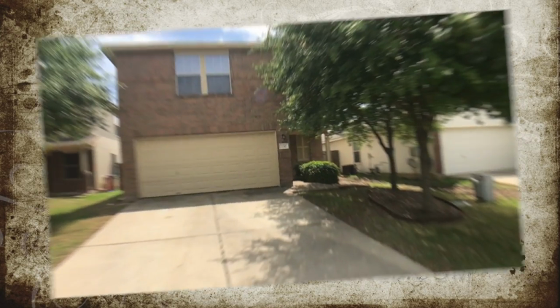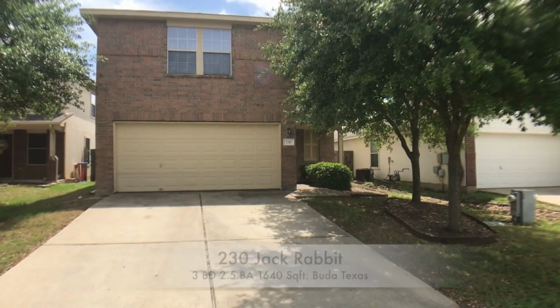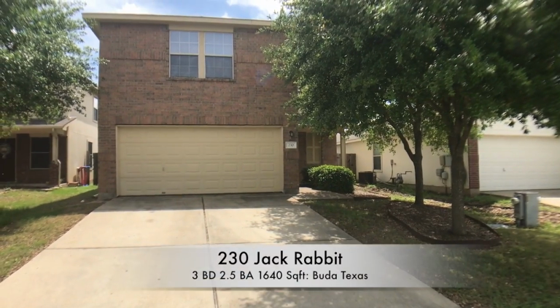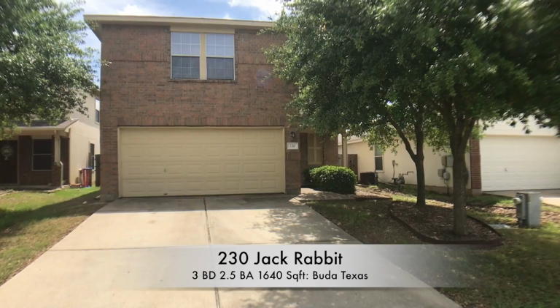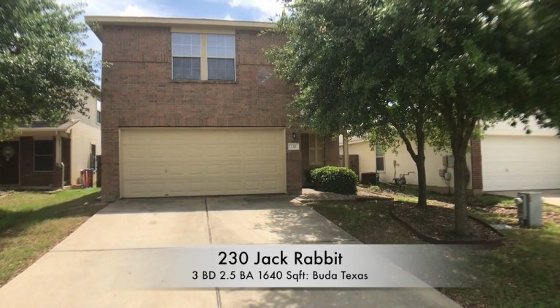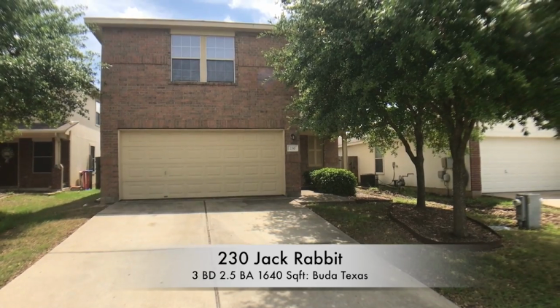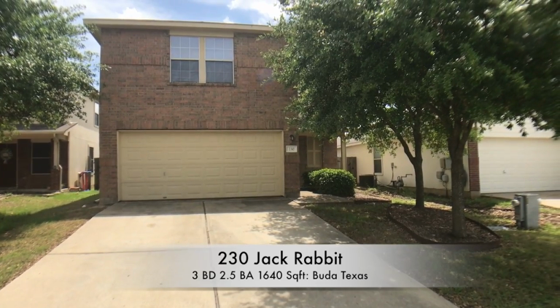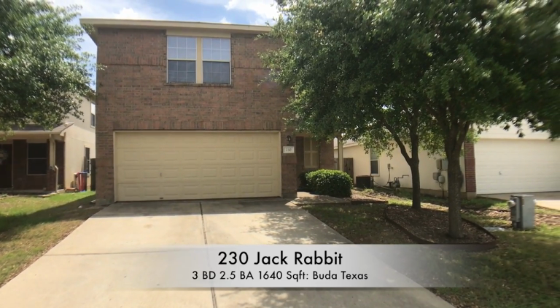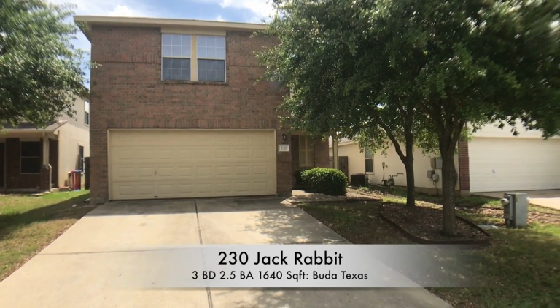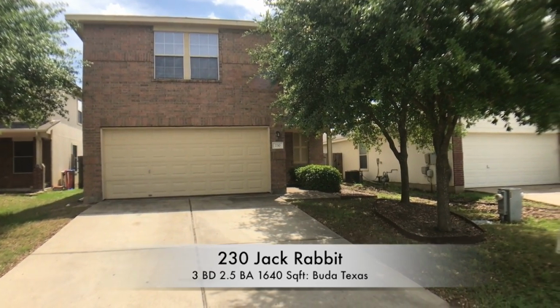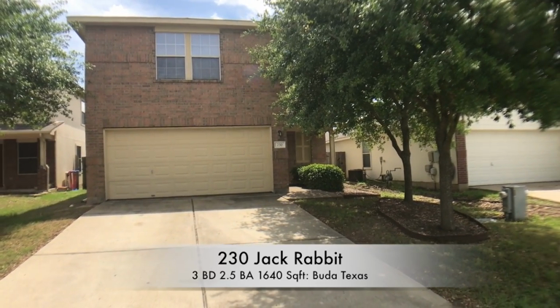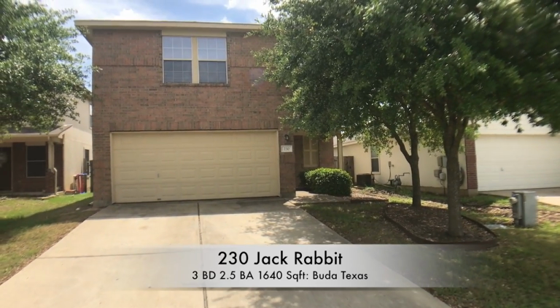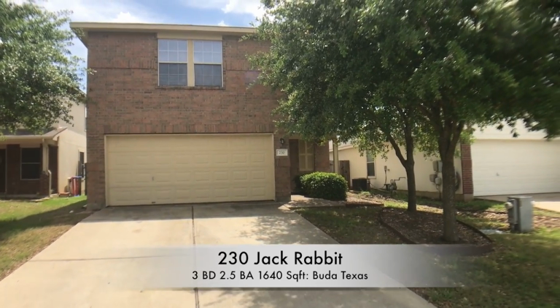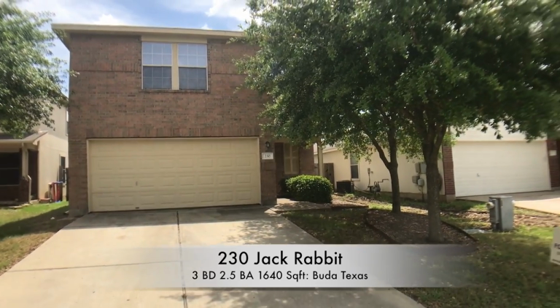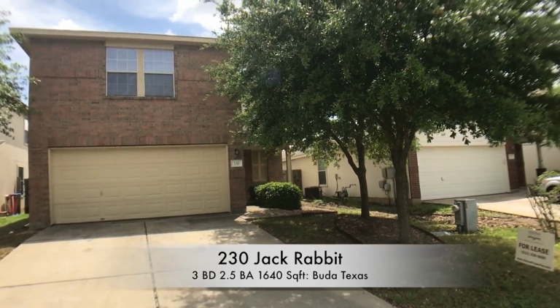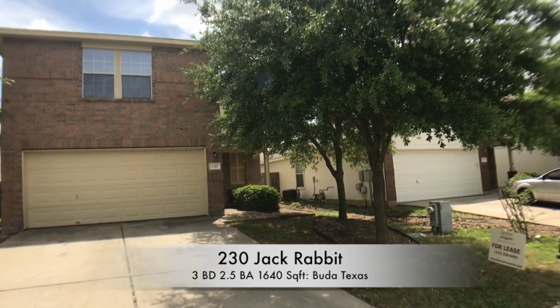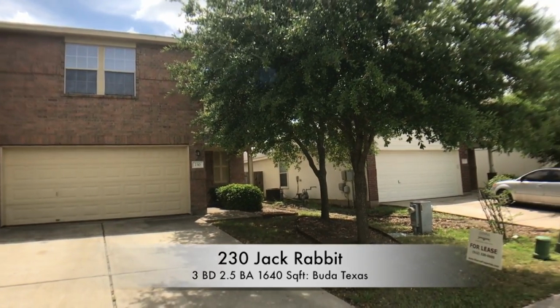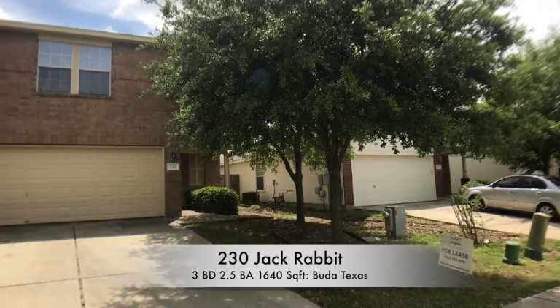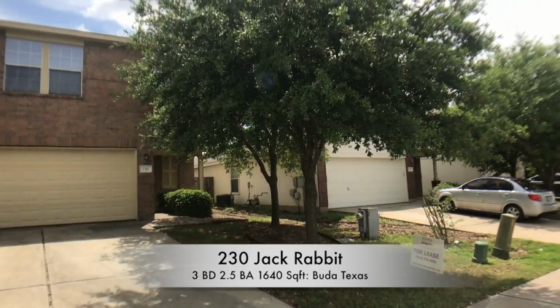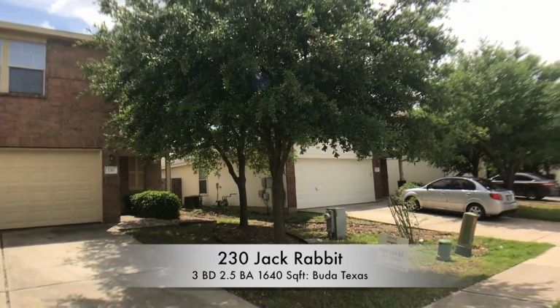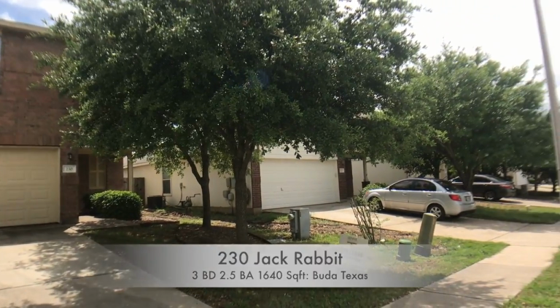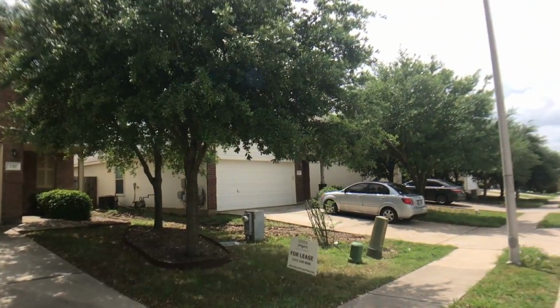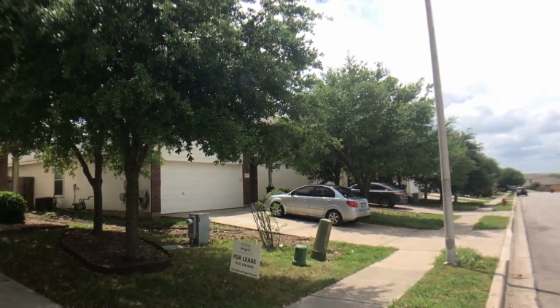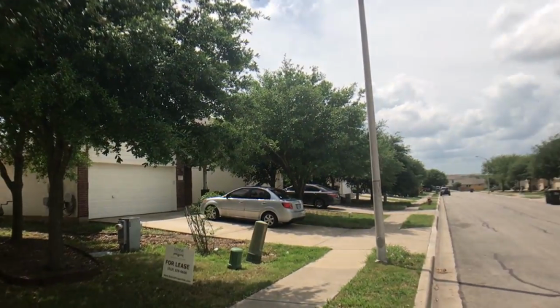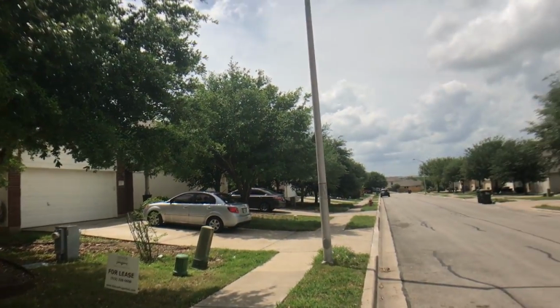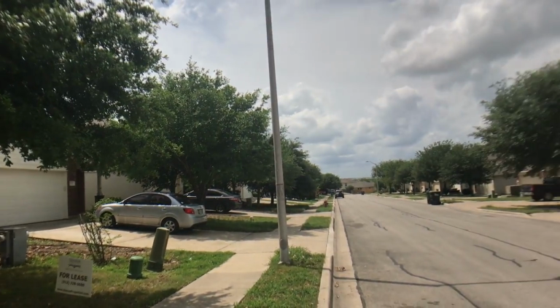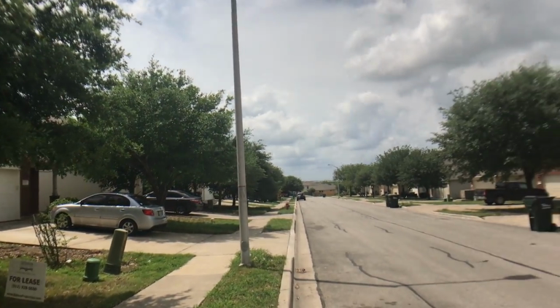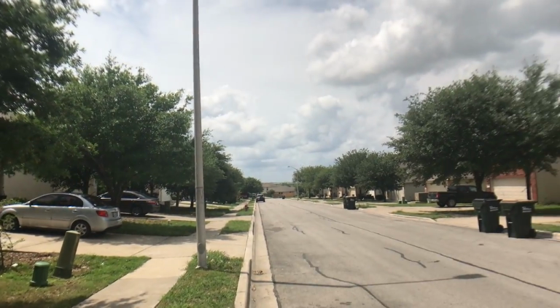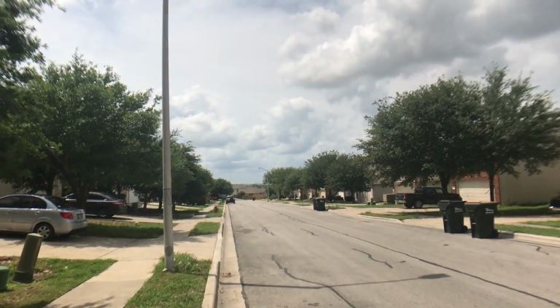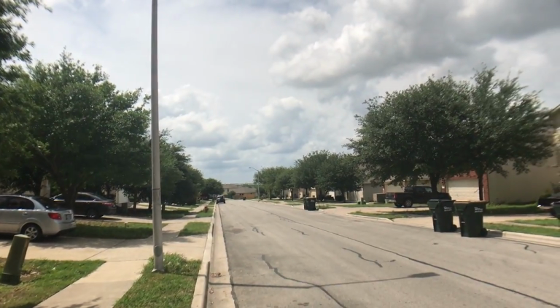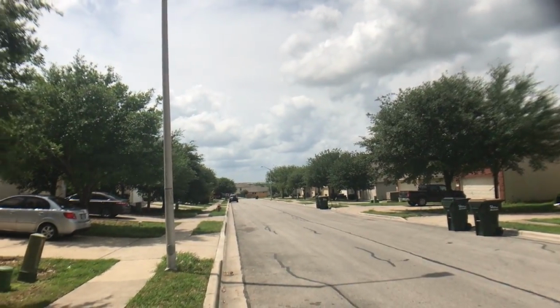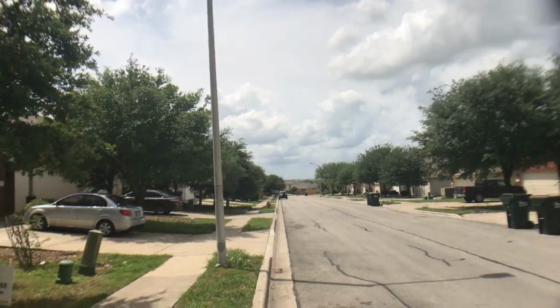Here we are at 230 Jackrabbit, Buda, Texas. It's a three bedroom, two and a half bath house. Quick scroll of the street here.